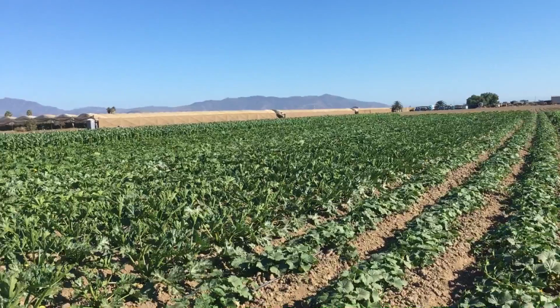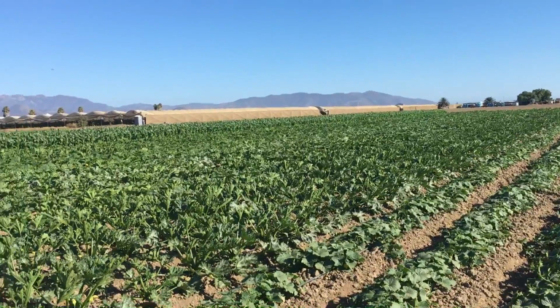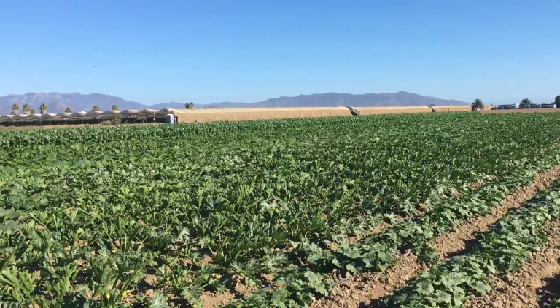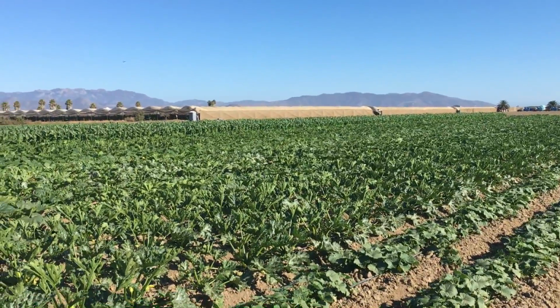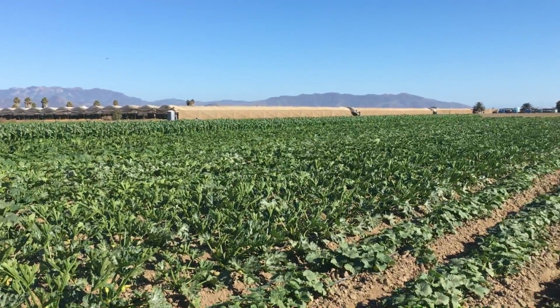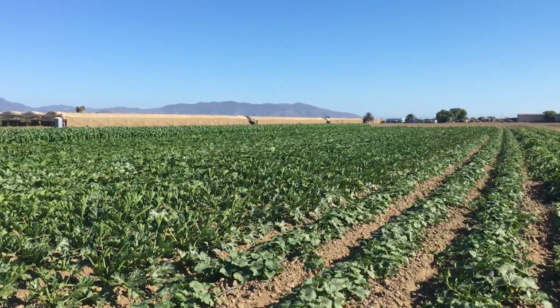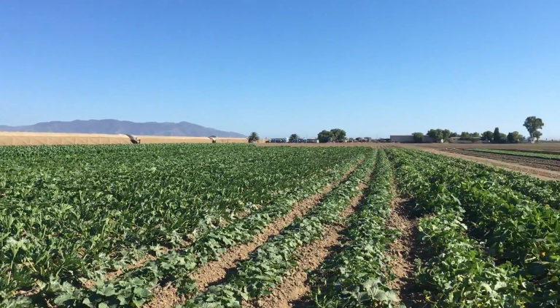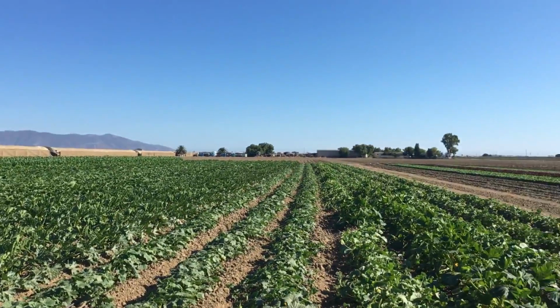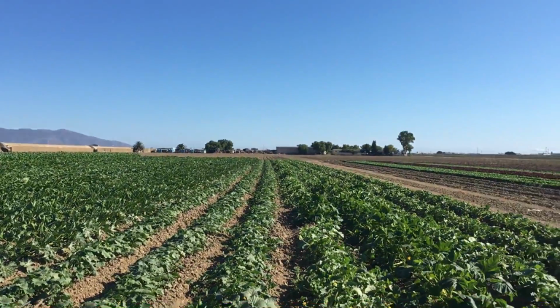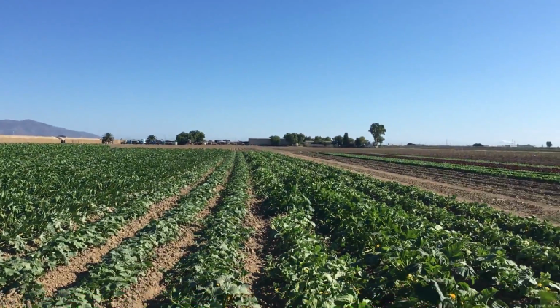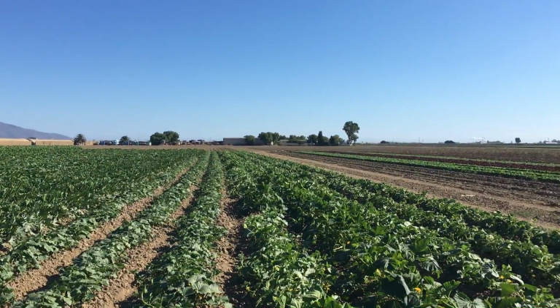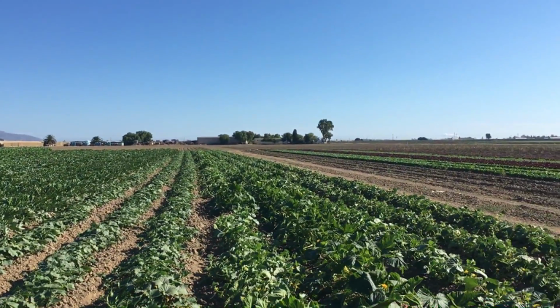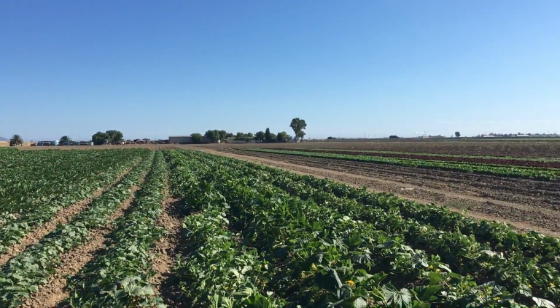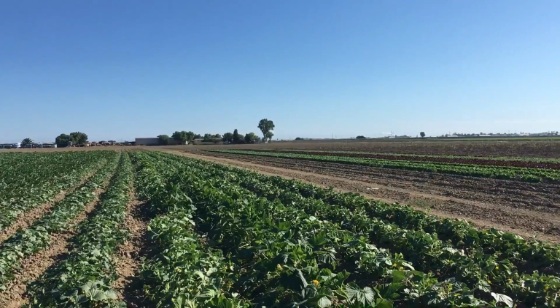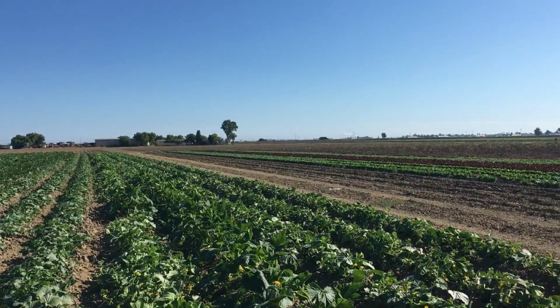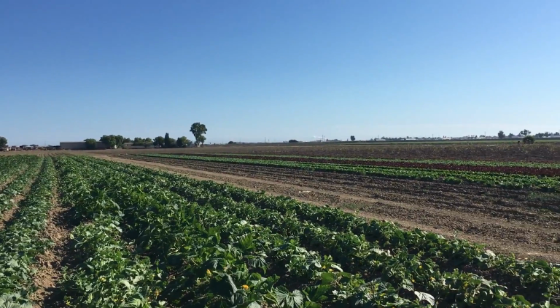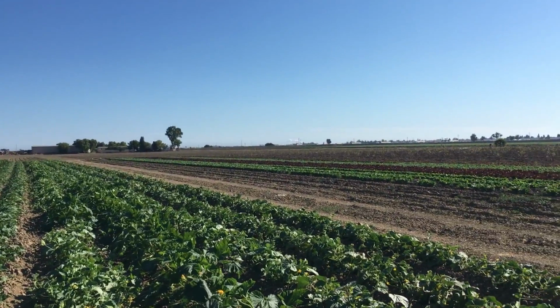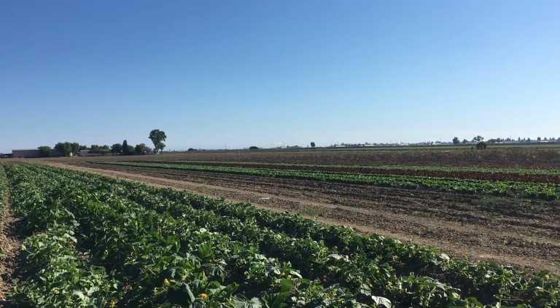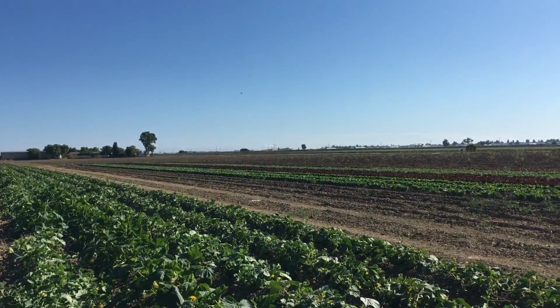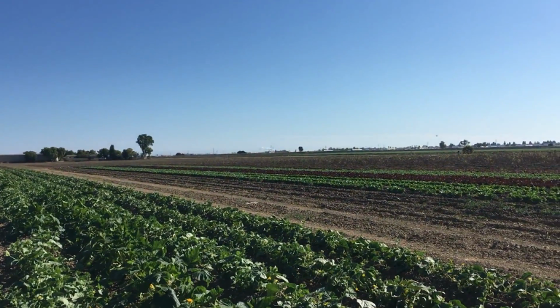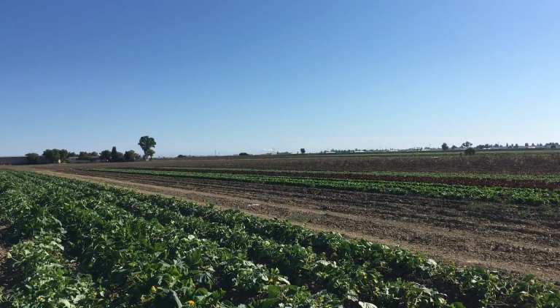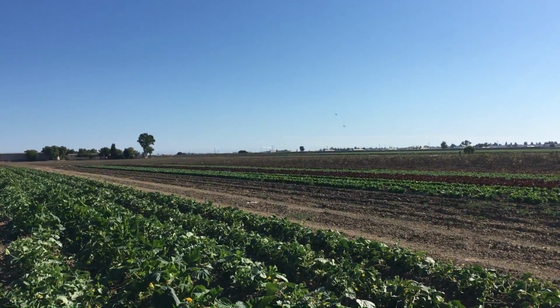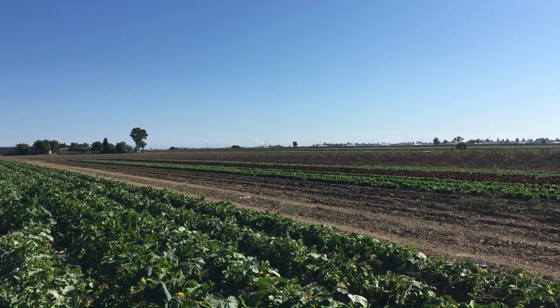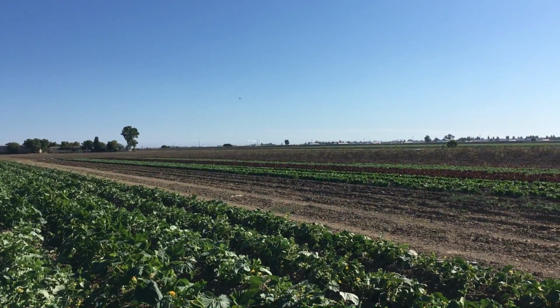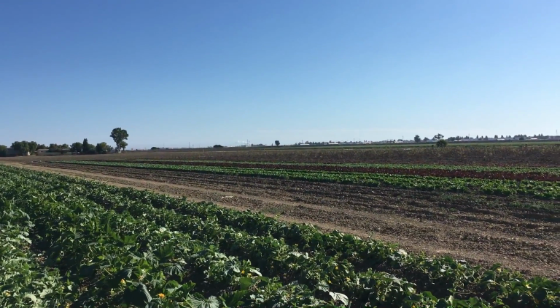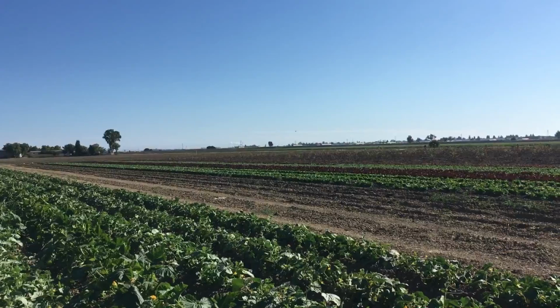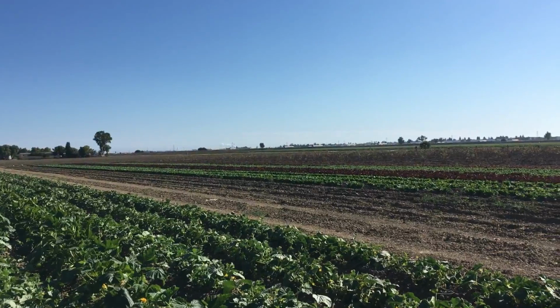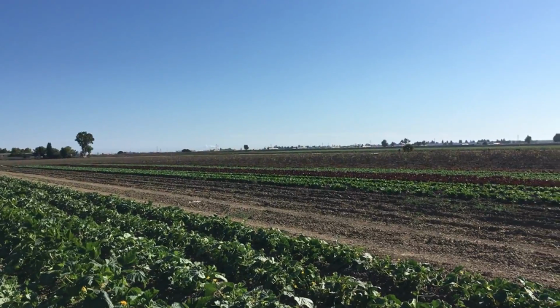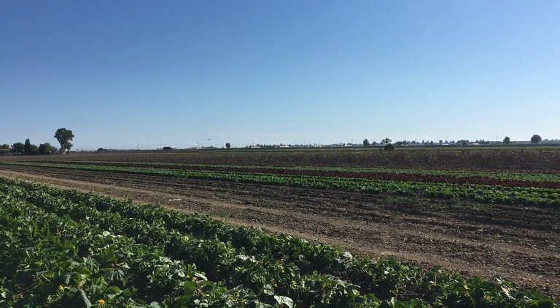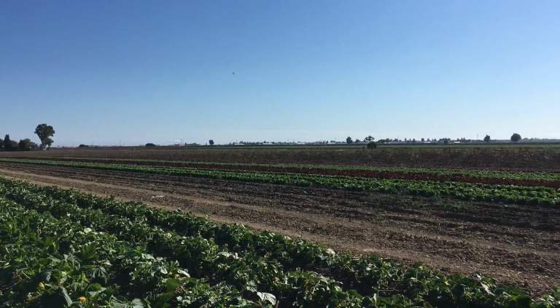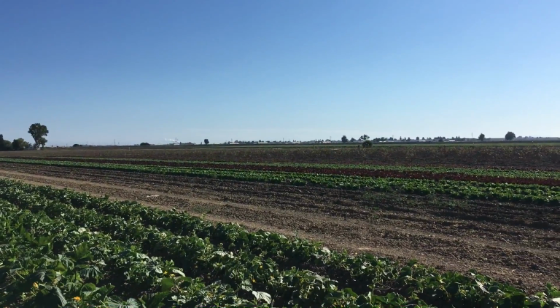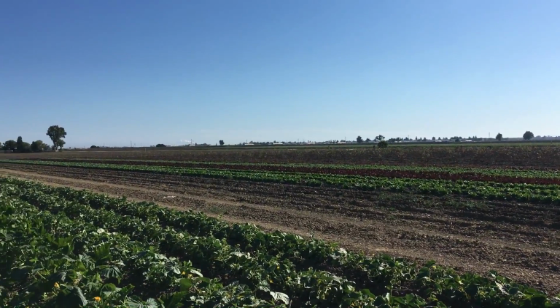And over time, we start bringing animals into the system. We start making sure the ground is covered all the time — whether it's mulch of any kind — it begins building that soil process of regenerative agriculture.